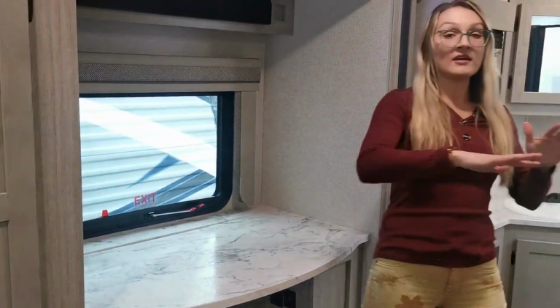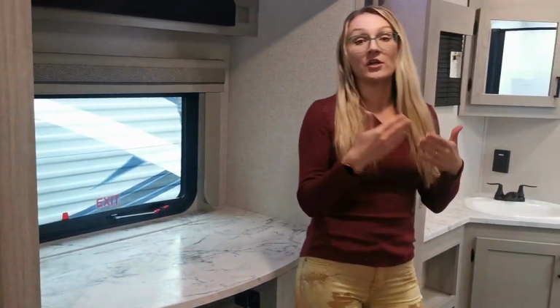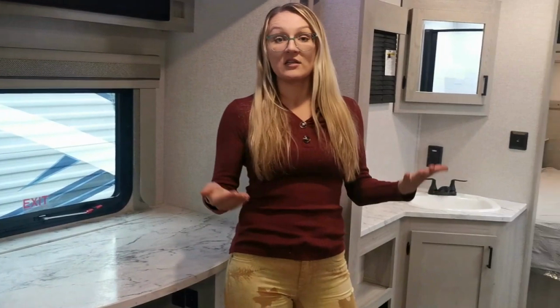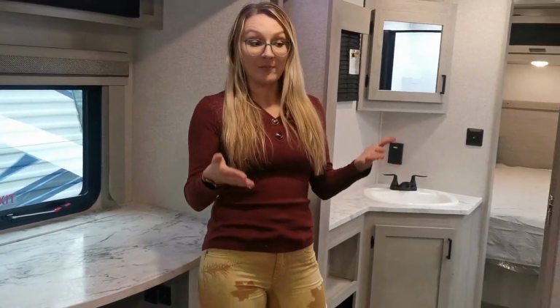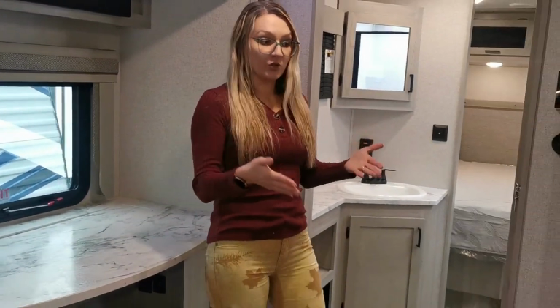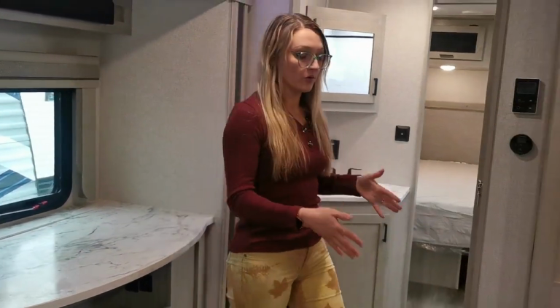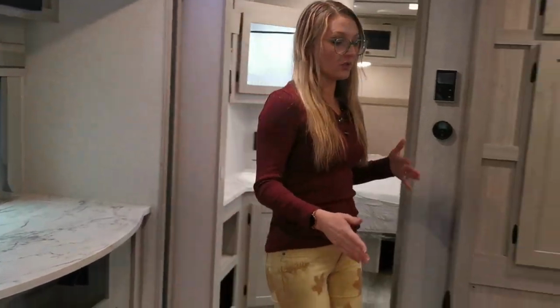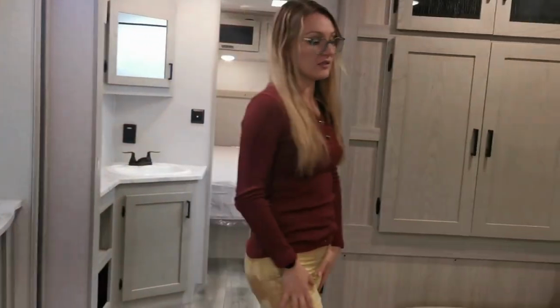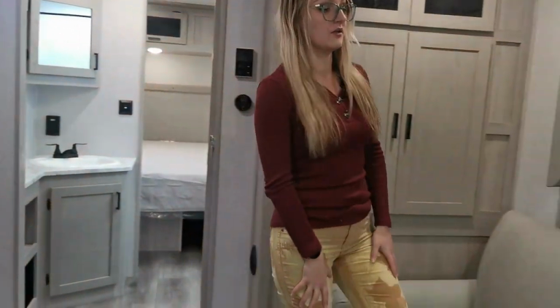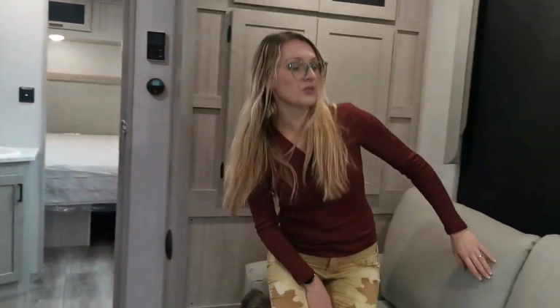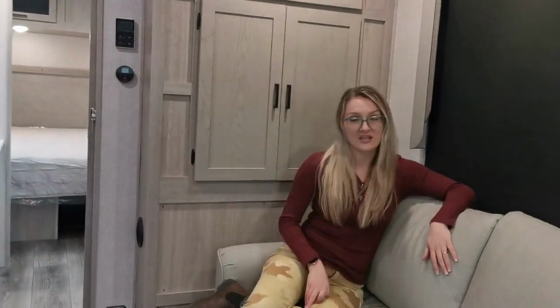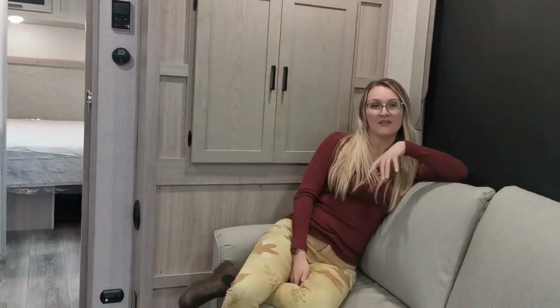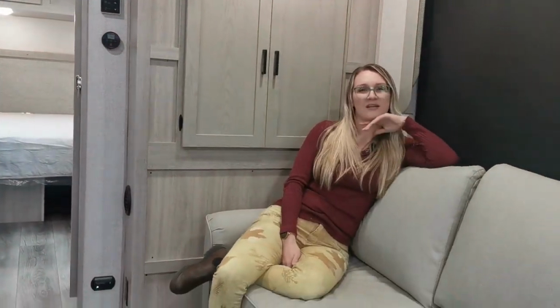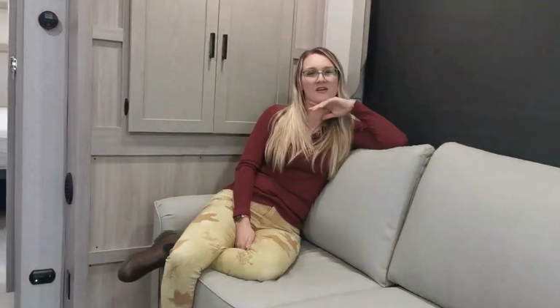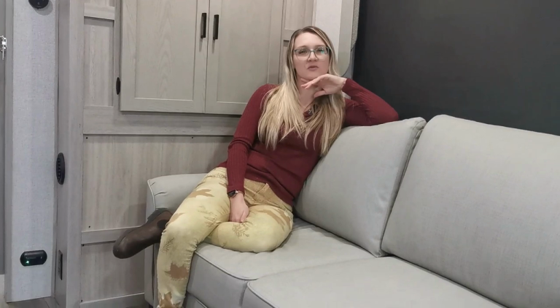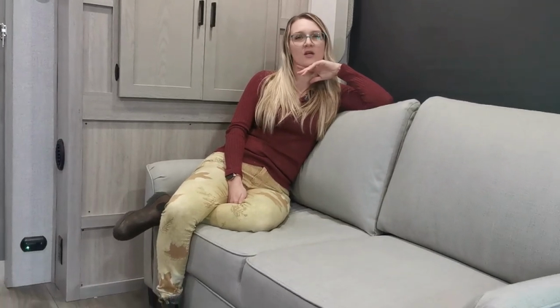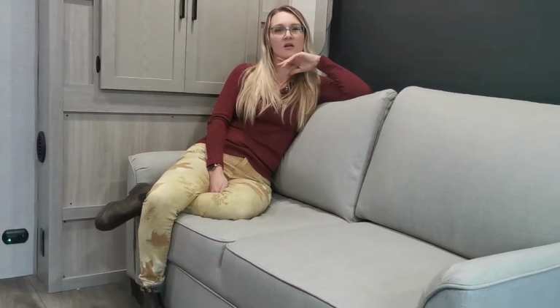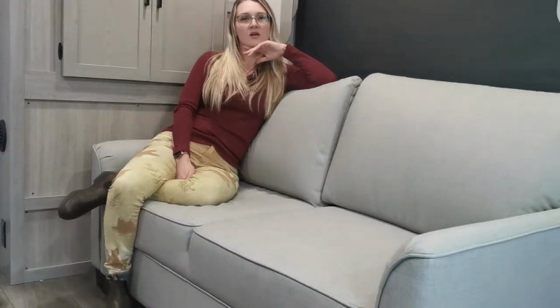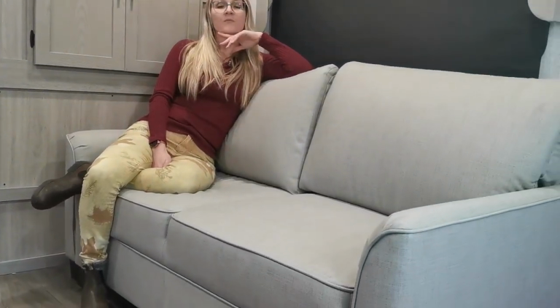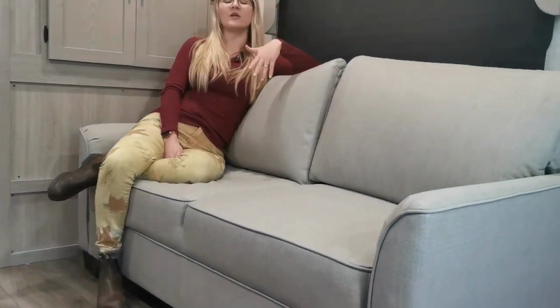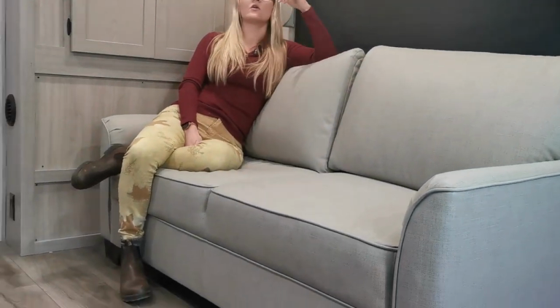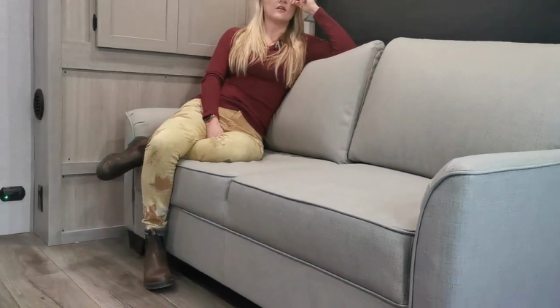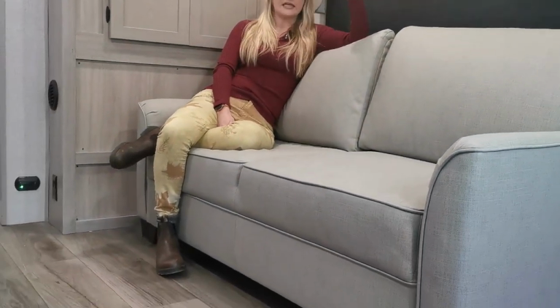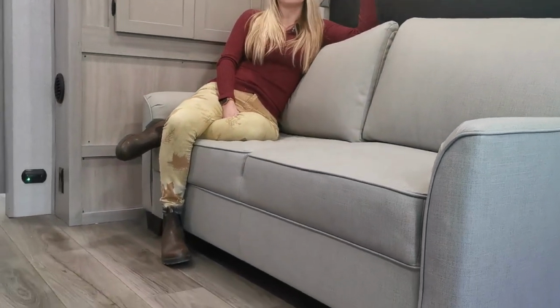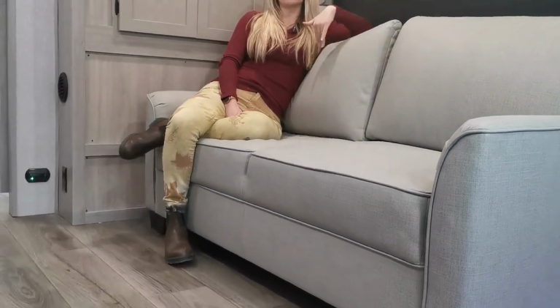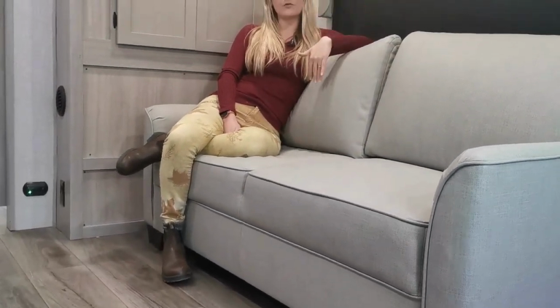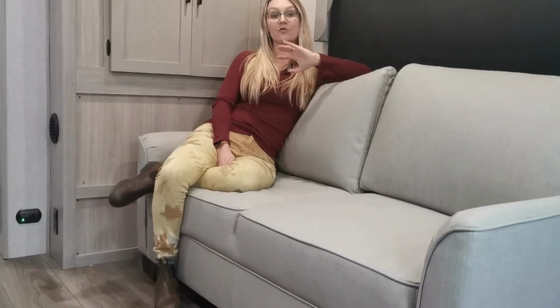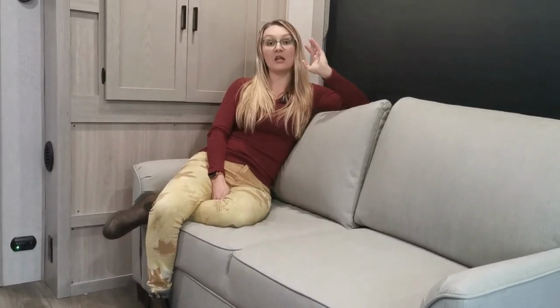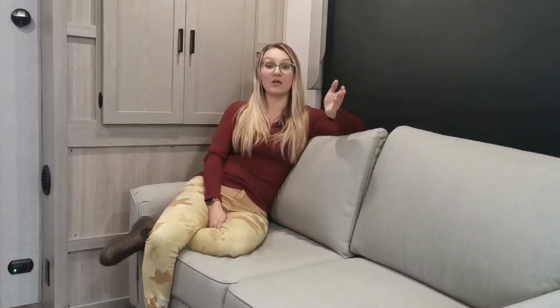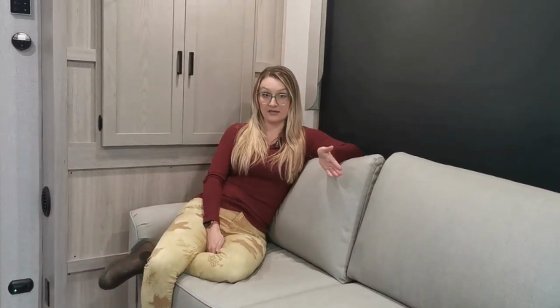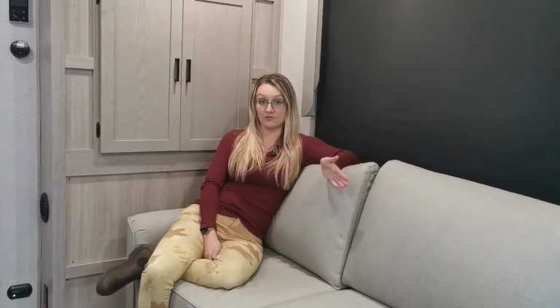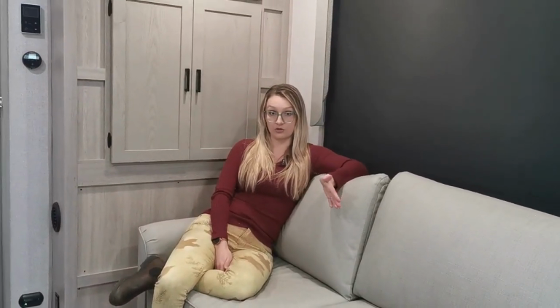This trailer is equipped with a trifold sofa. There are options — you can also order it with theater seats. I like the trifold sofa because it allows you to have guests if you choose.